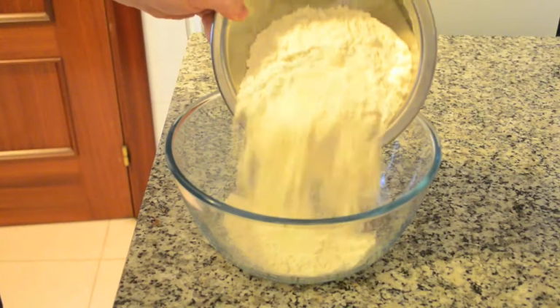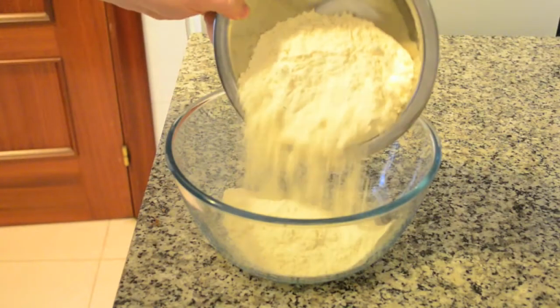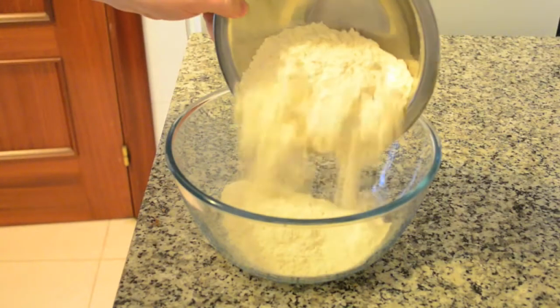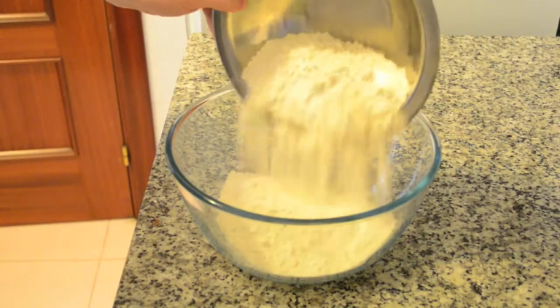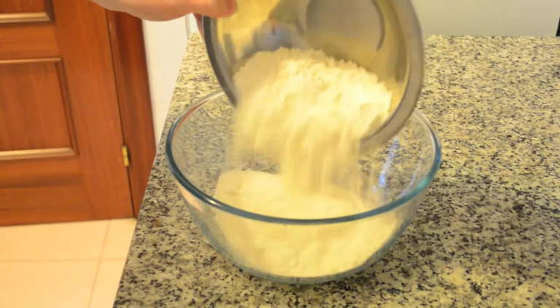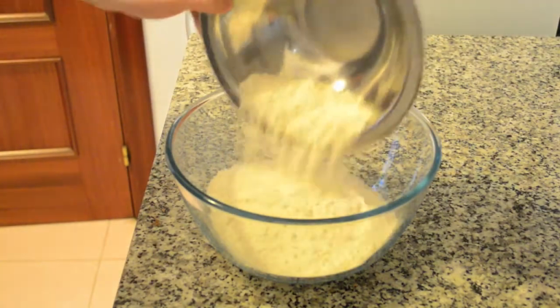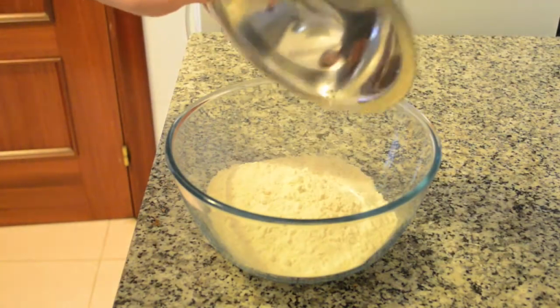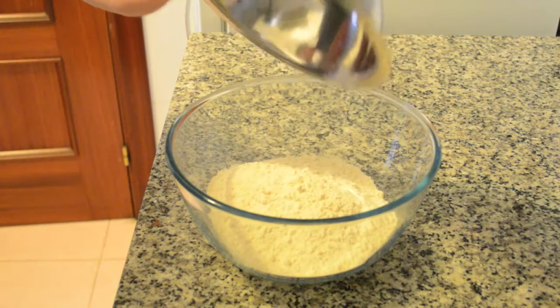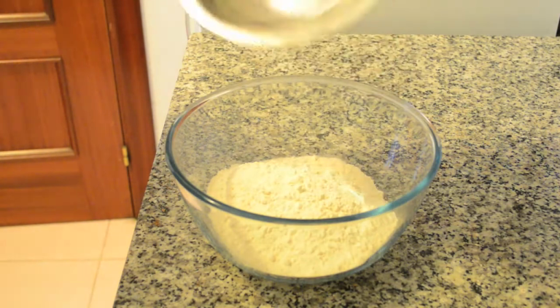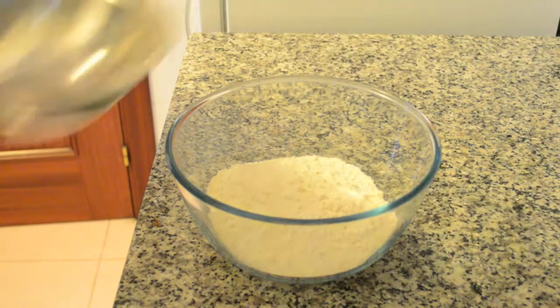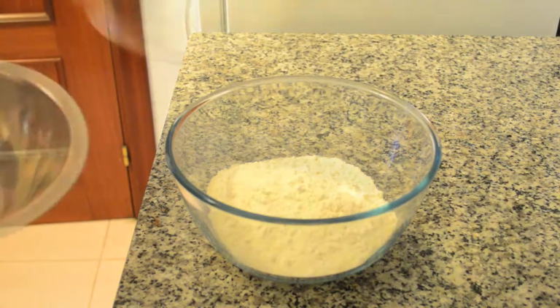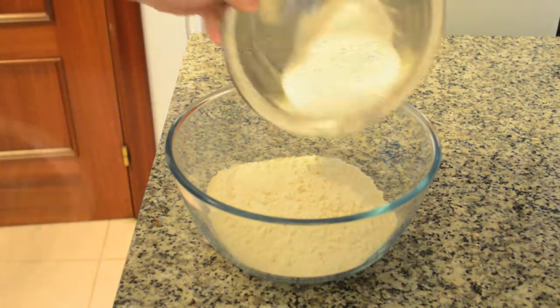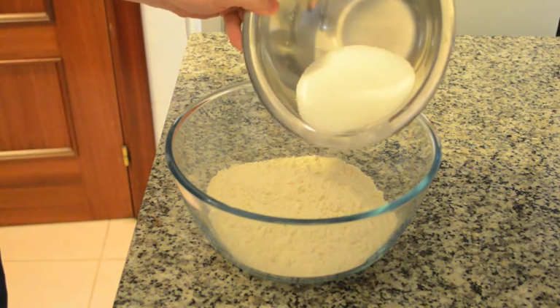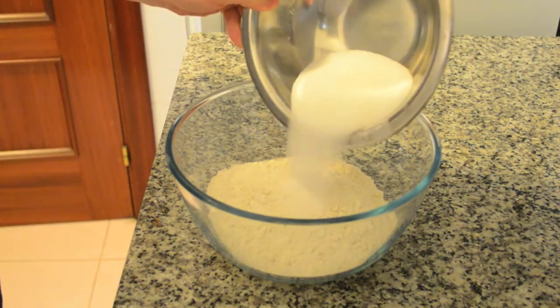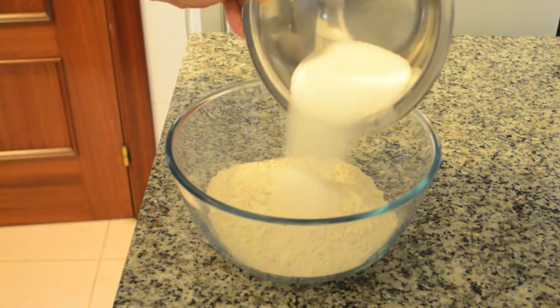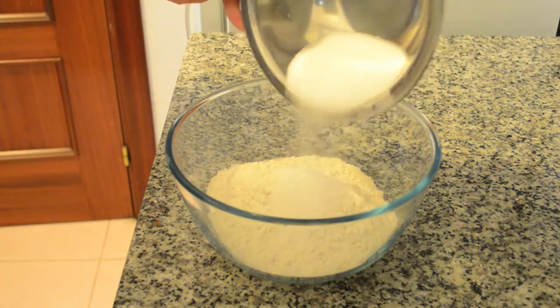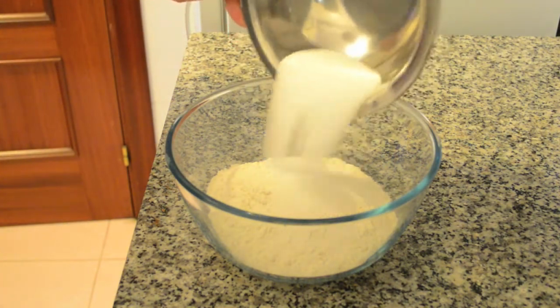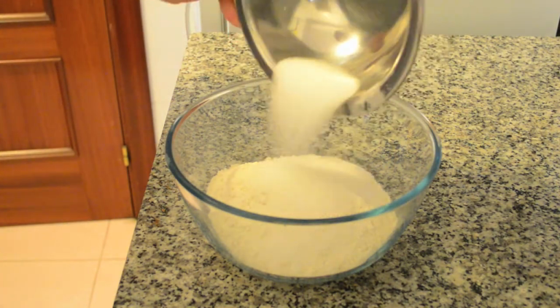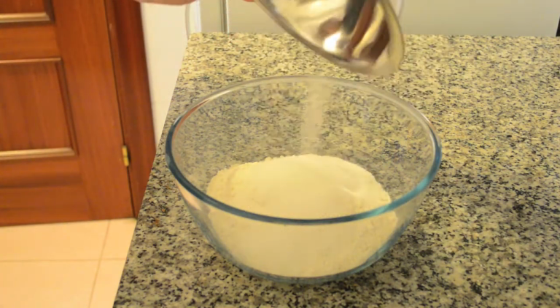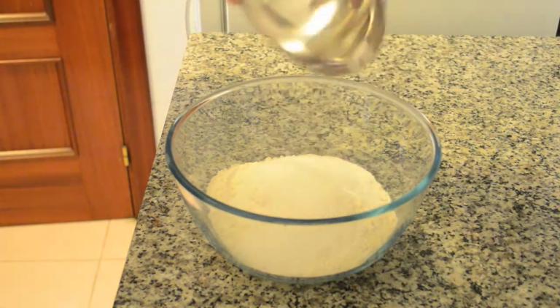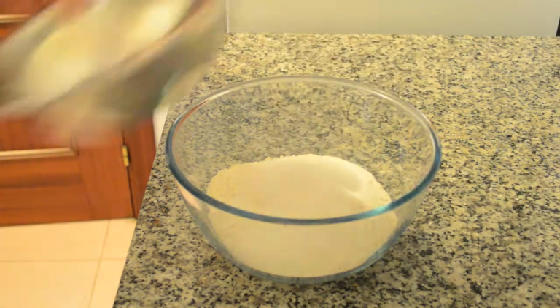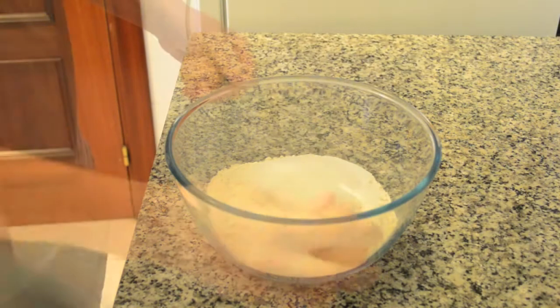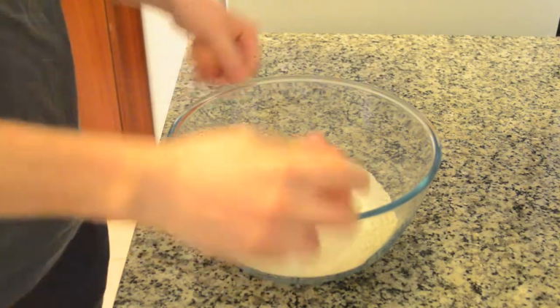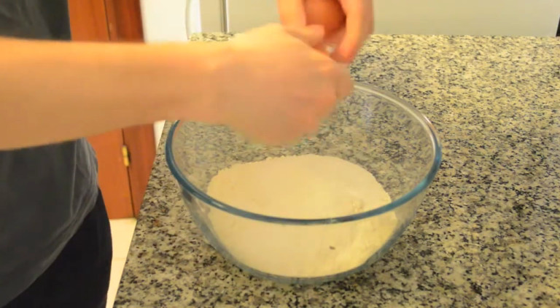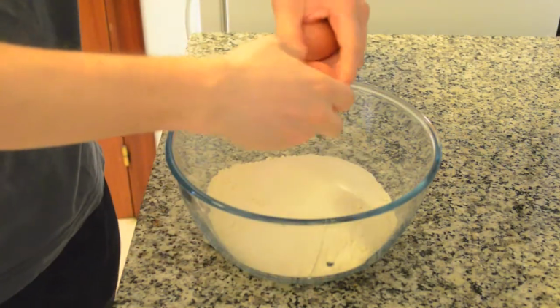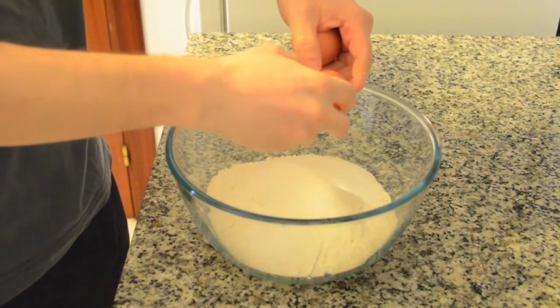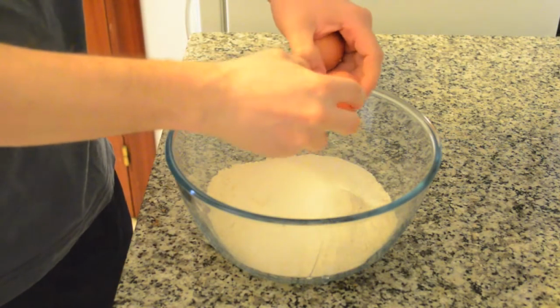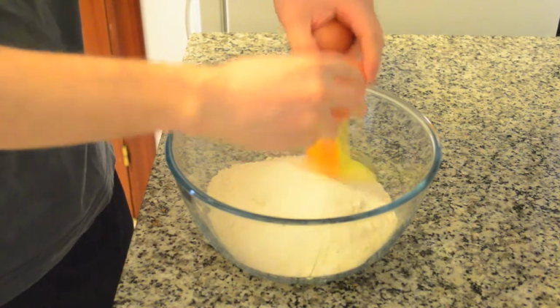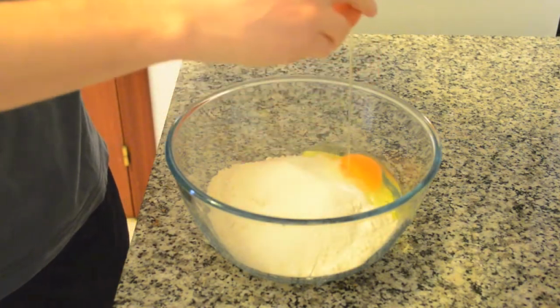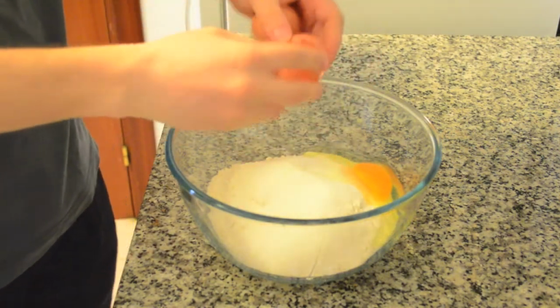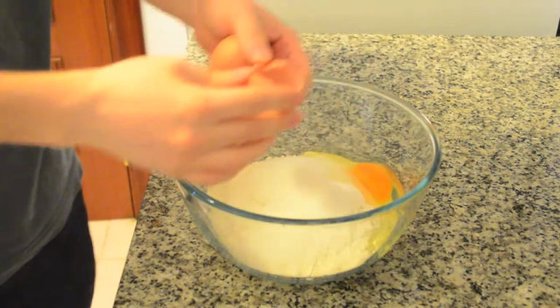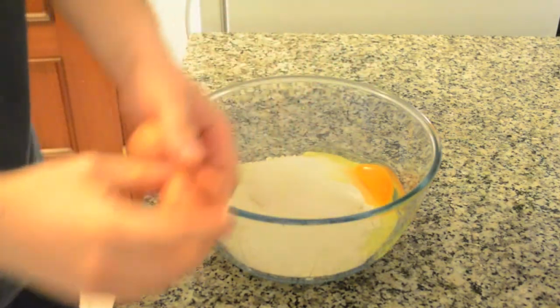Now let's prepare the dough, adding in a bowl 500 grams of flour, 100 grams of sugar, and 4 eggs — you can whisk them before adding.